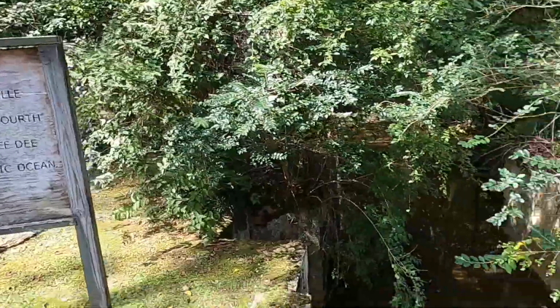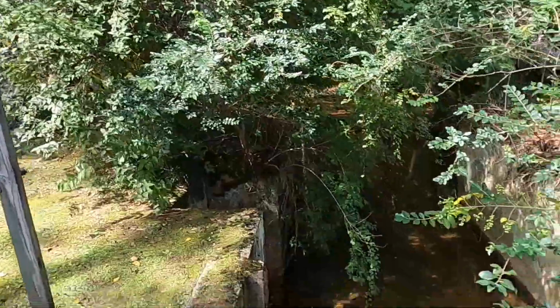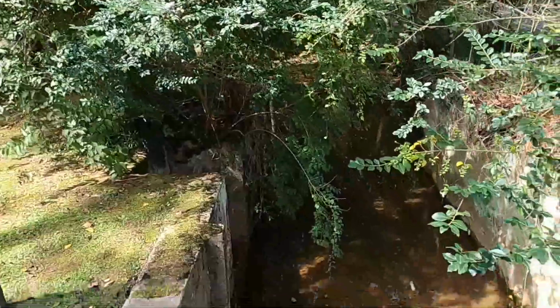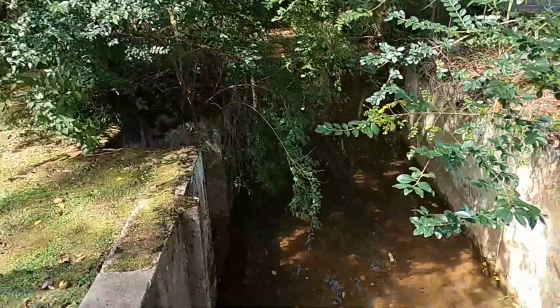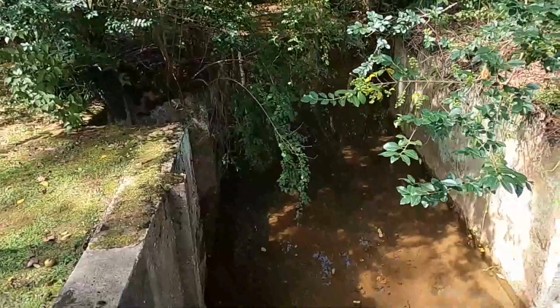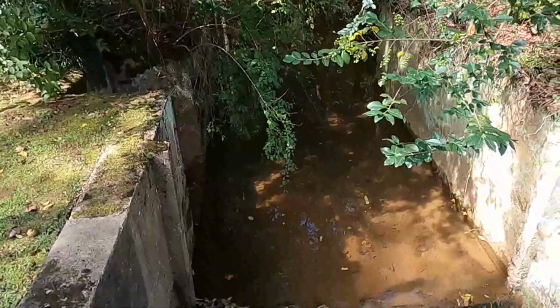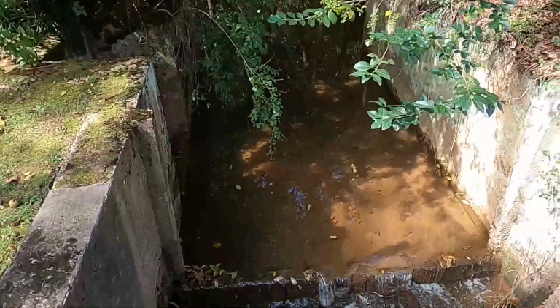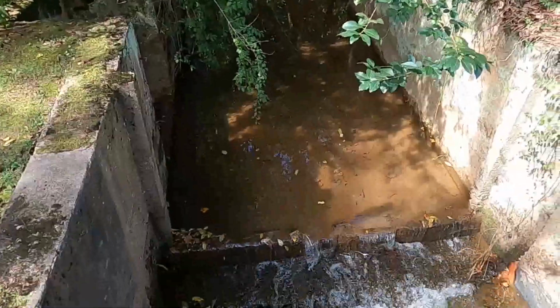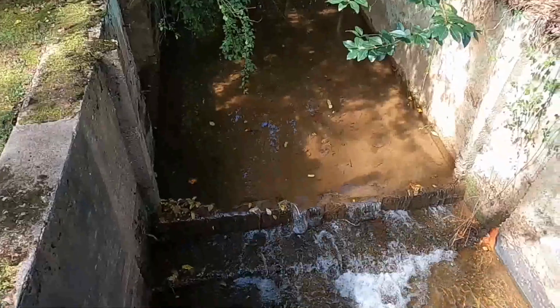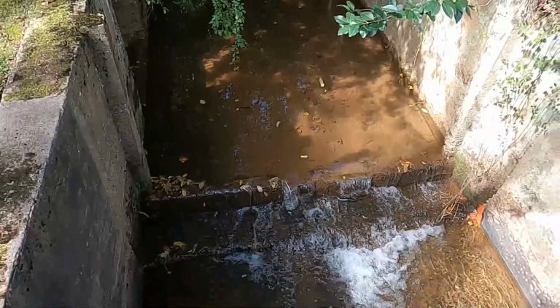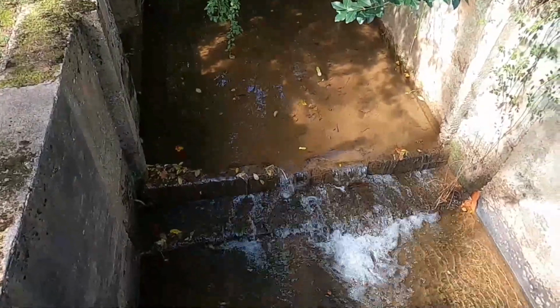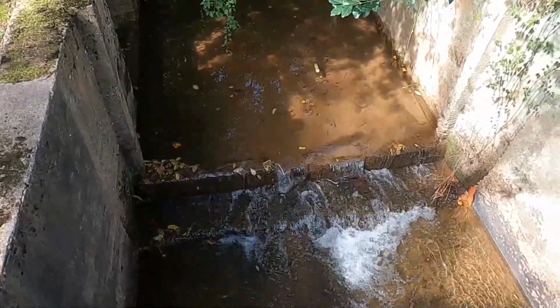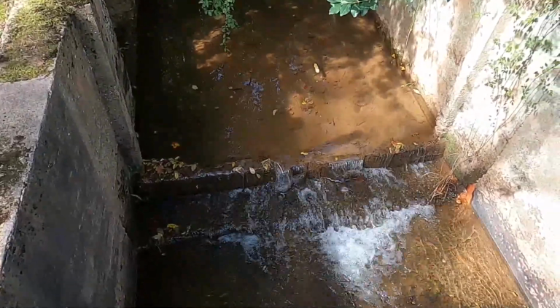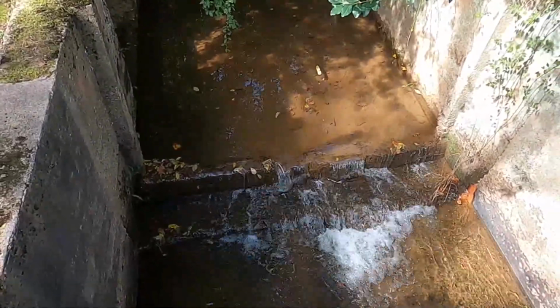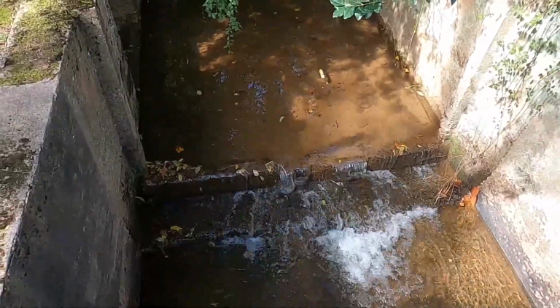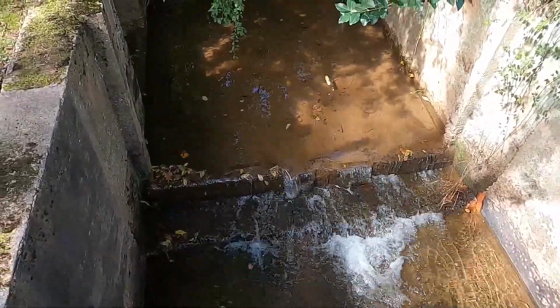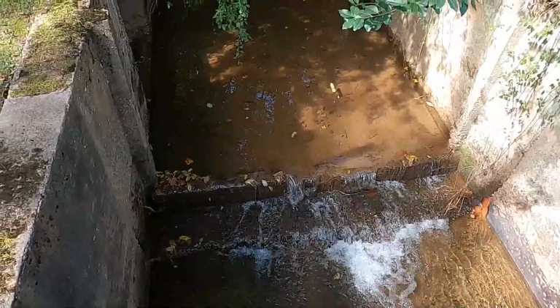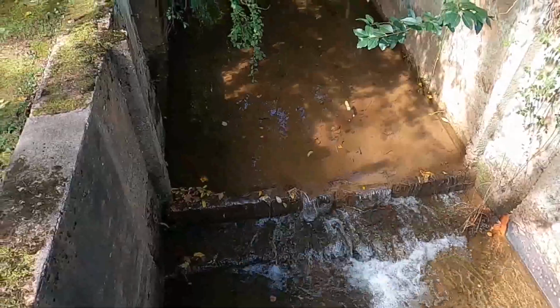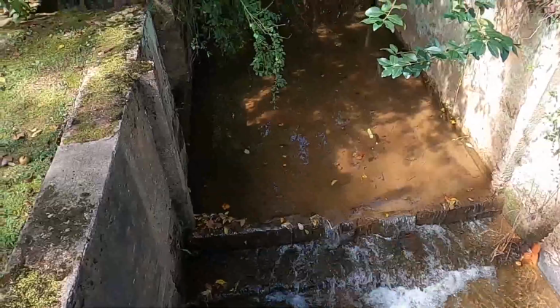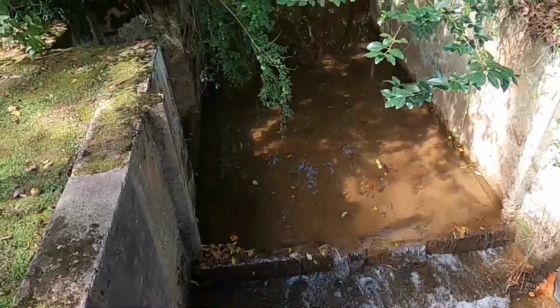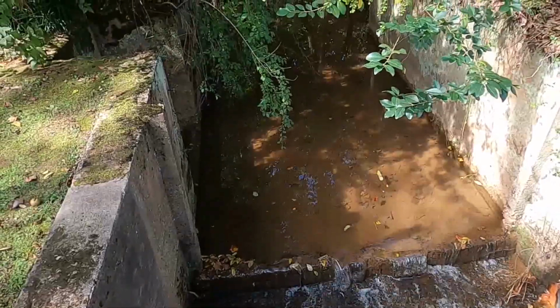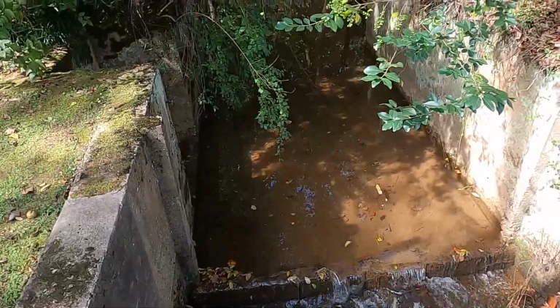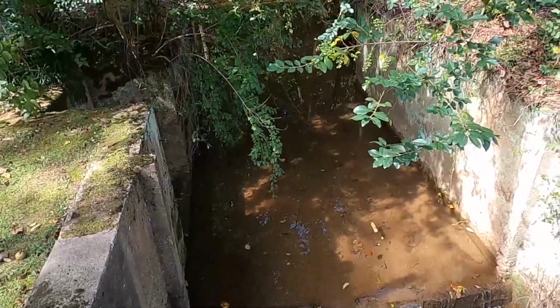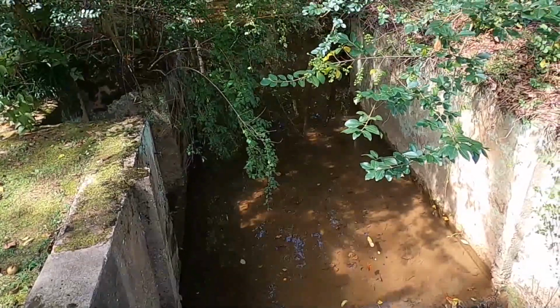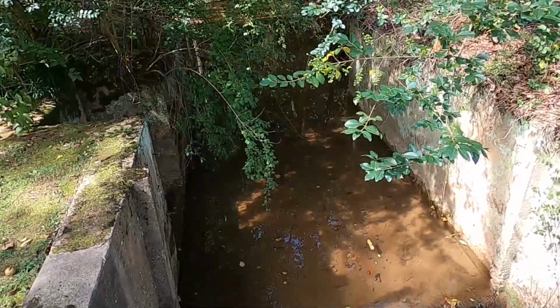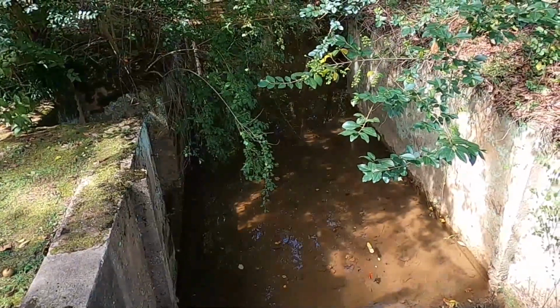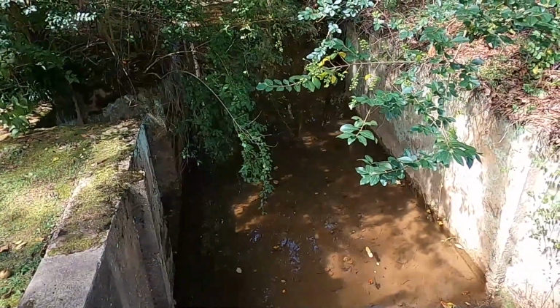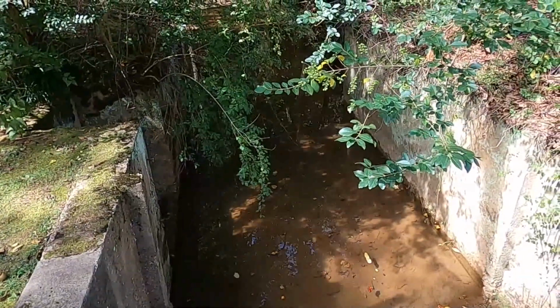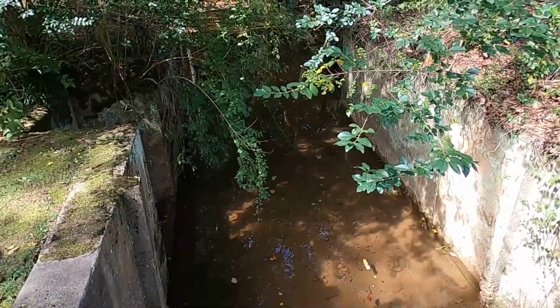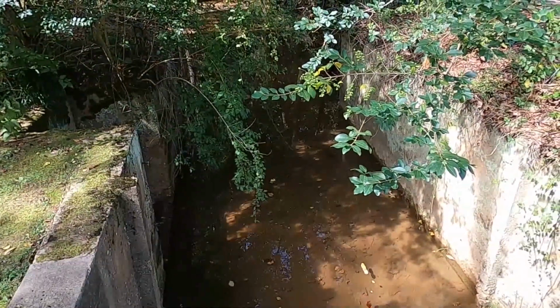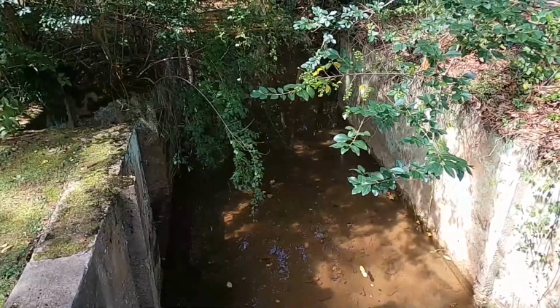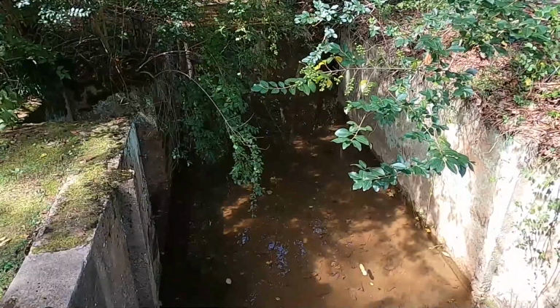And here, where I stand, this is where the creek is. As you can see, walls have been built right here with the bridge. But after the walls, the creek runs freely.